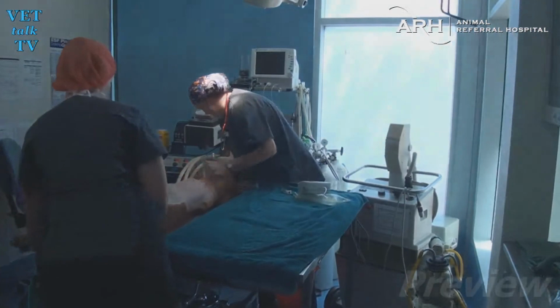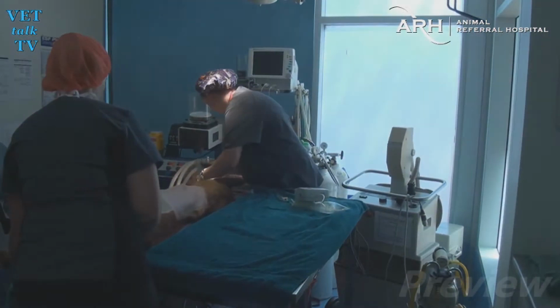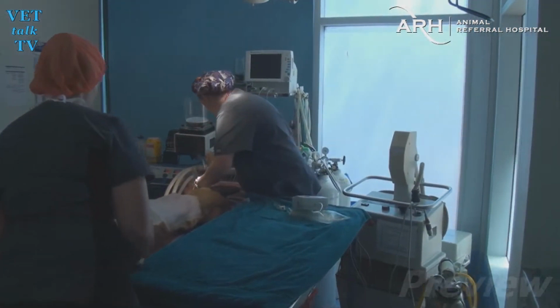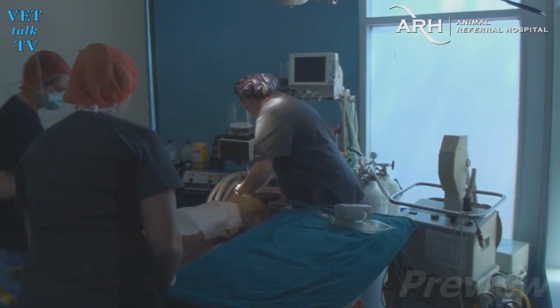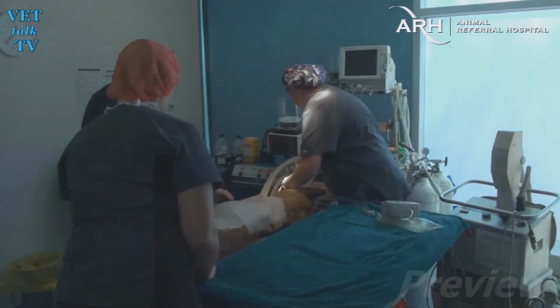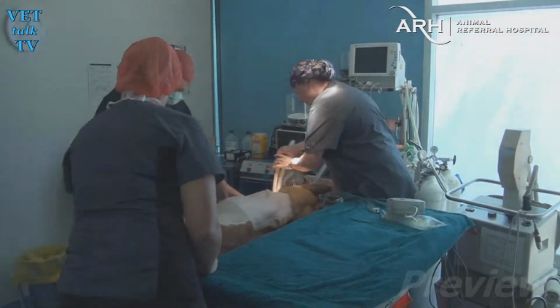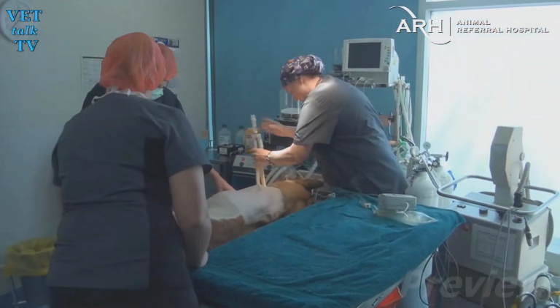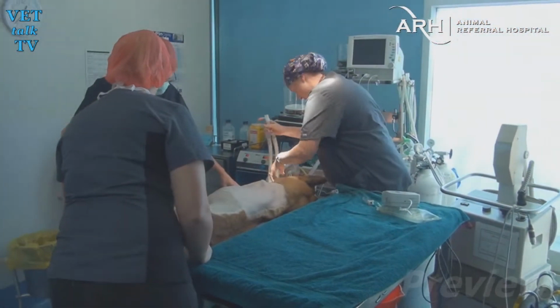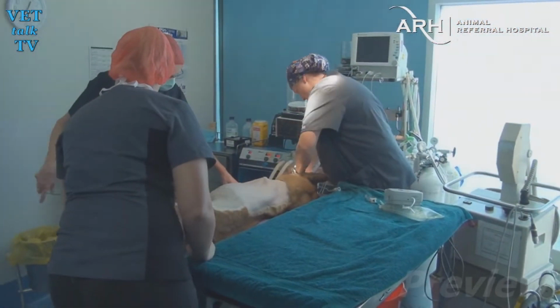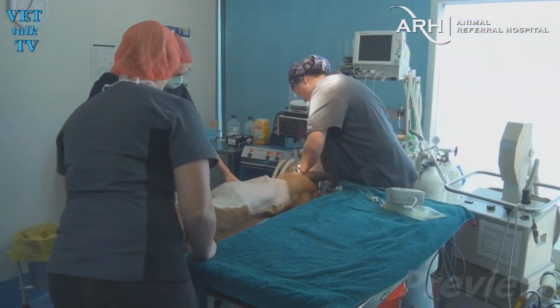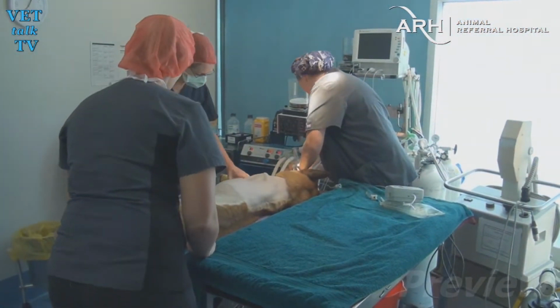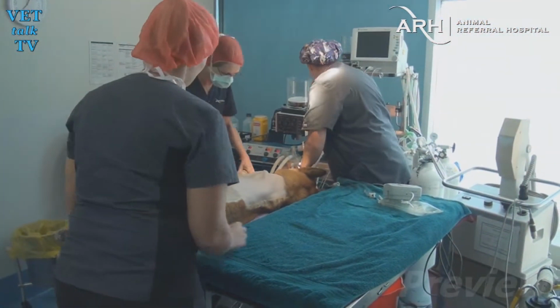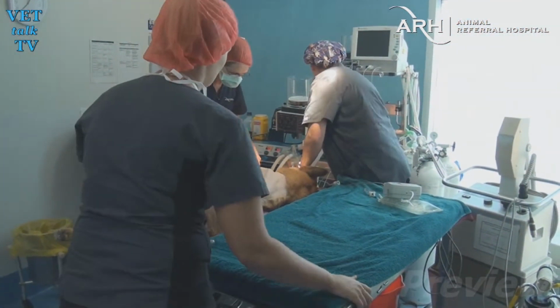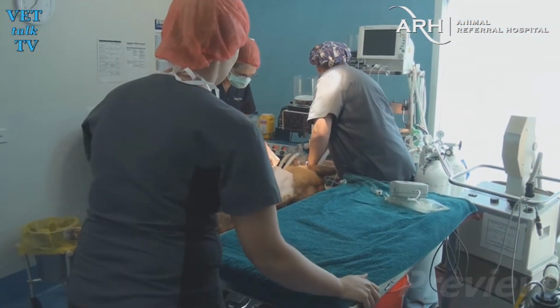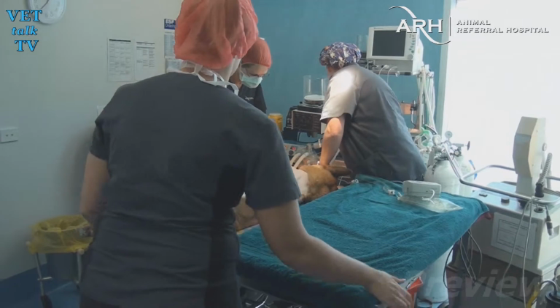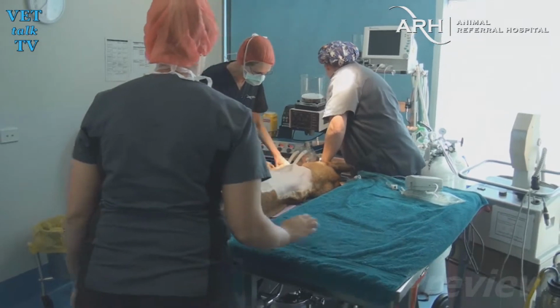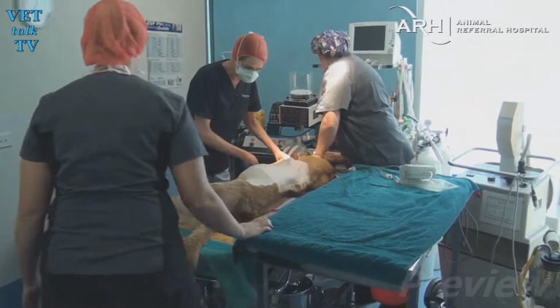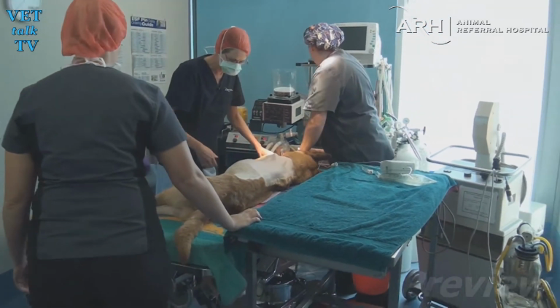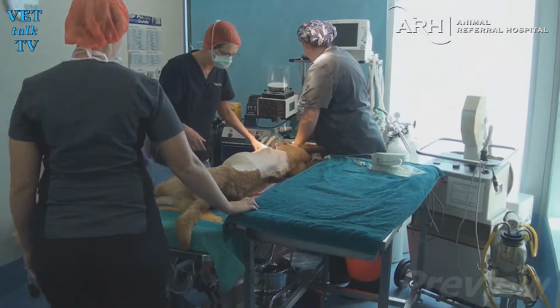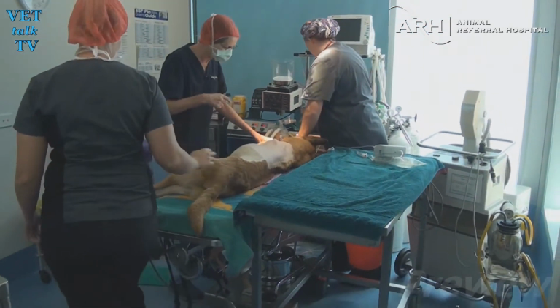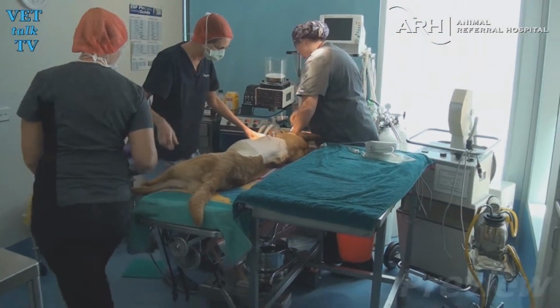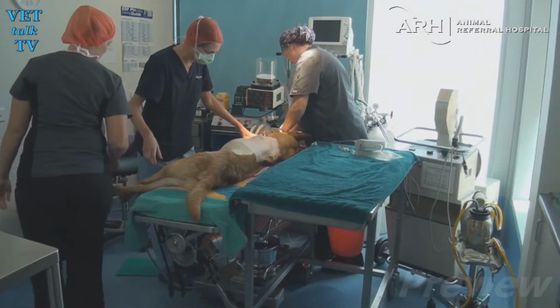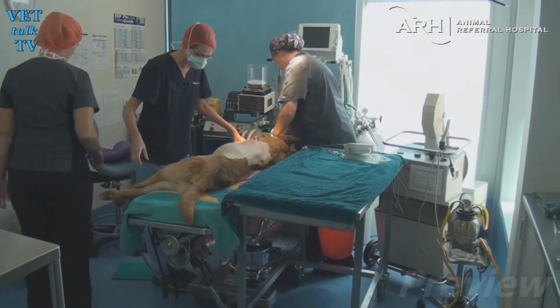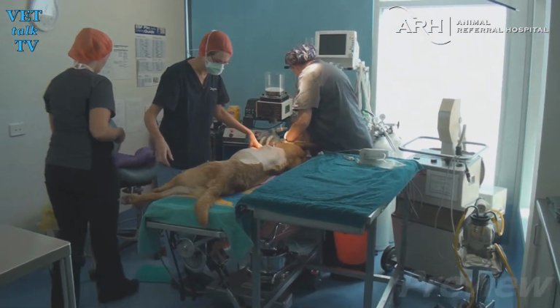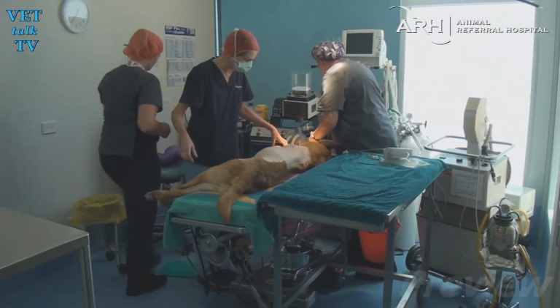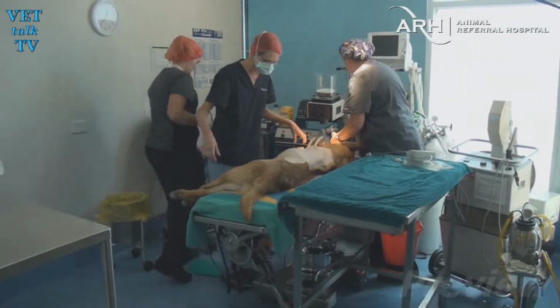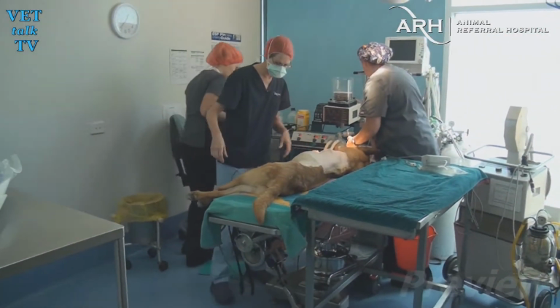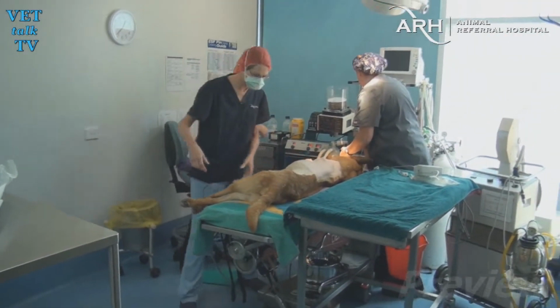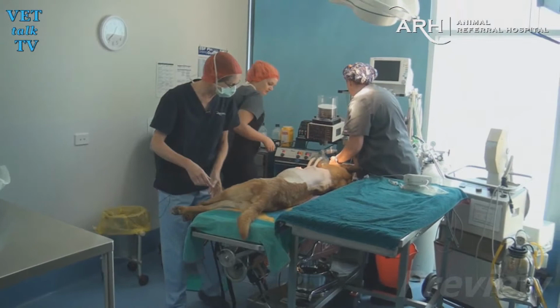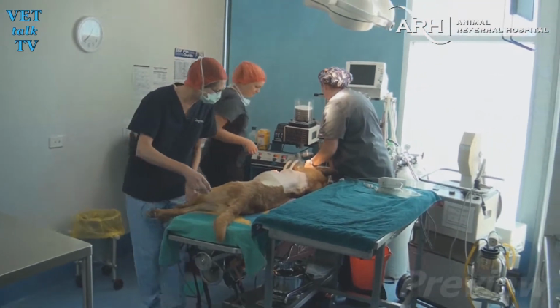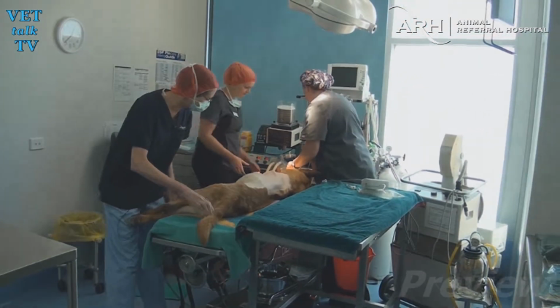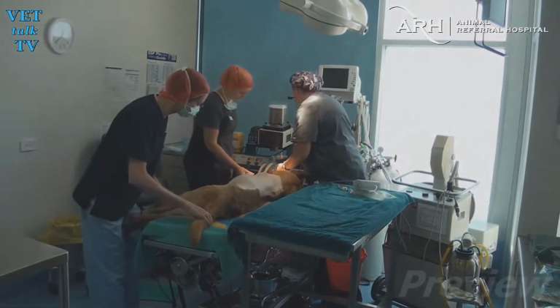We'll just make sure his legs are pulled forward a bit. You can just see how much weight he's lost — this dog is quite thin.